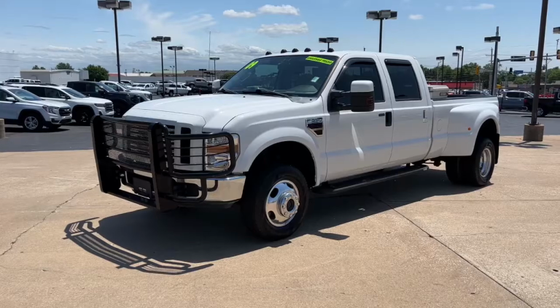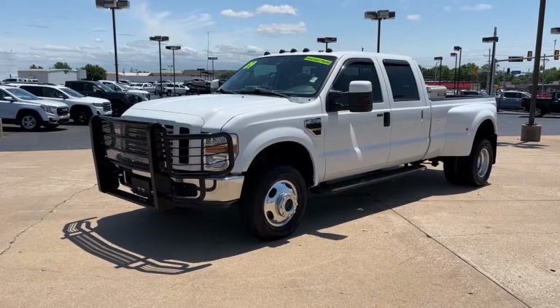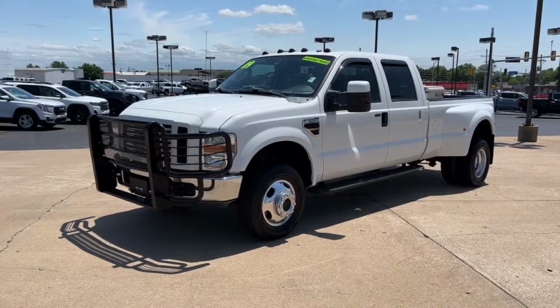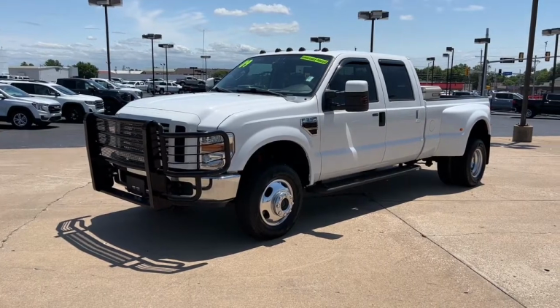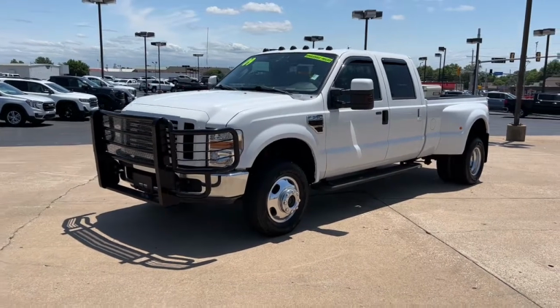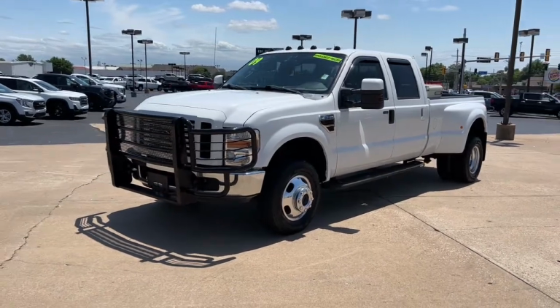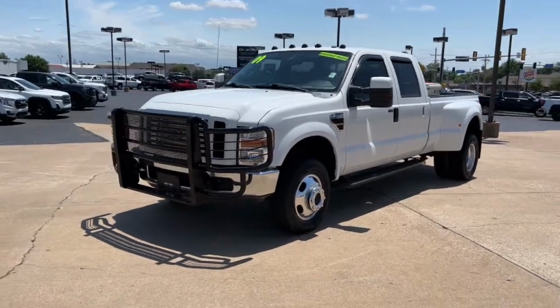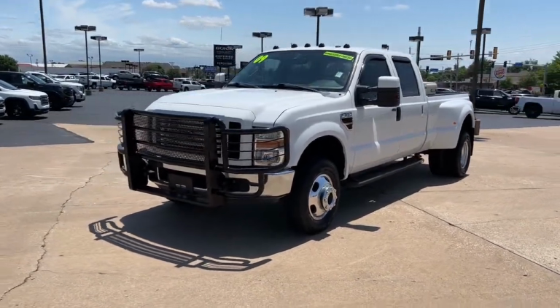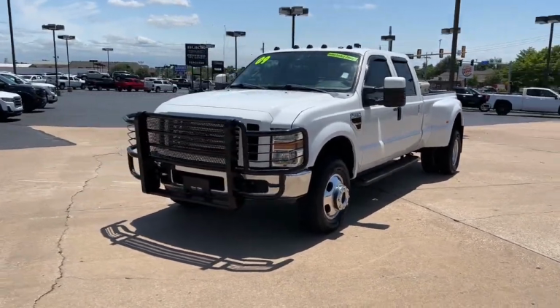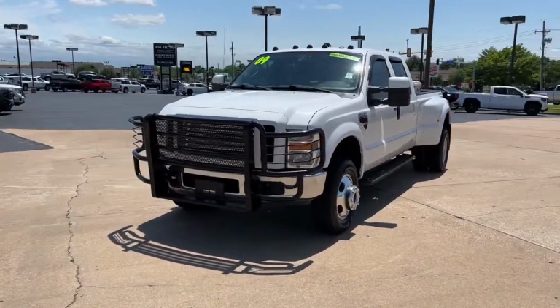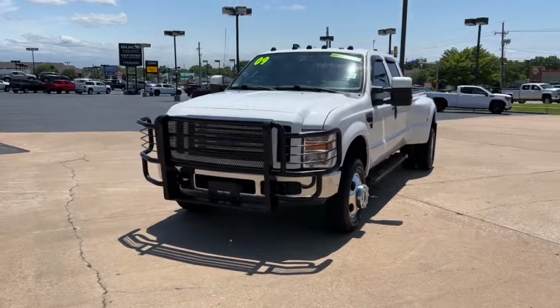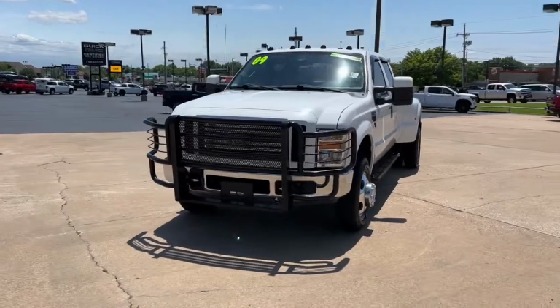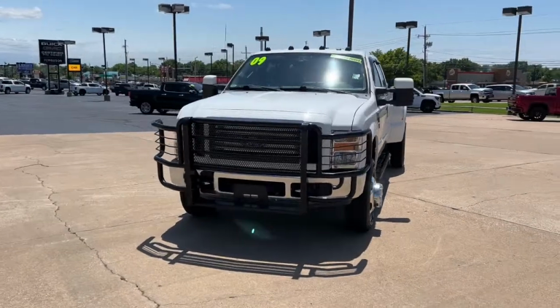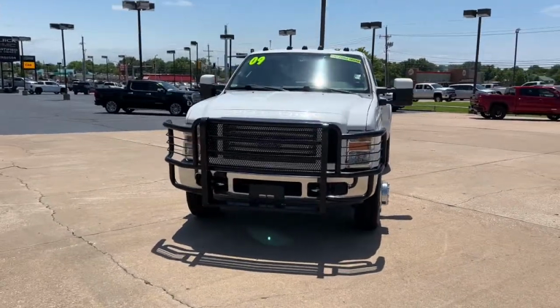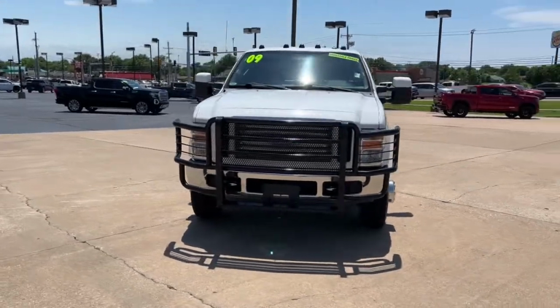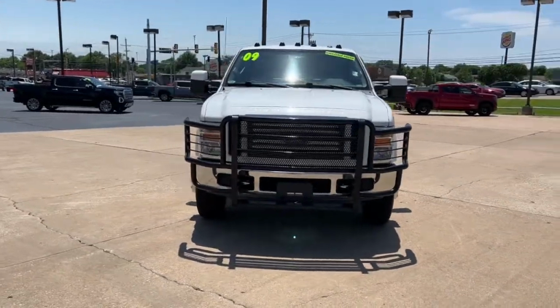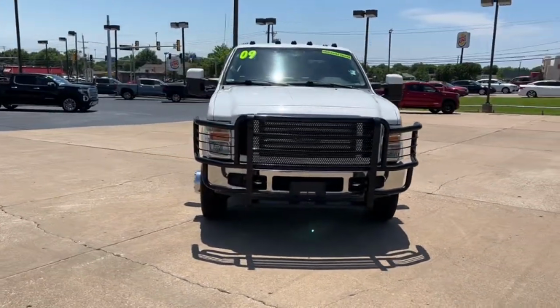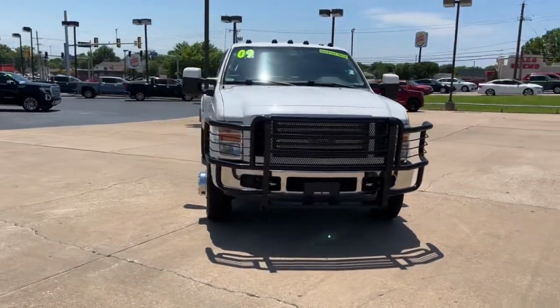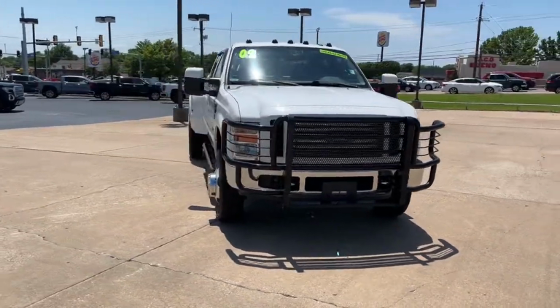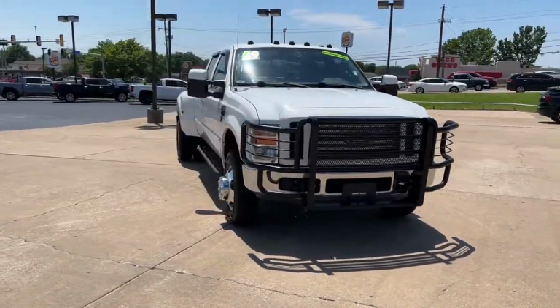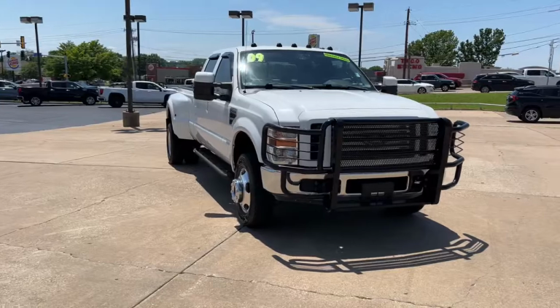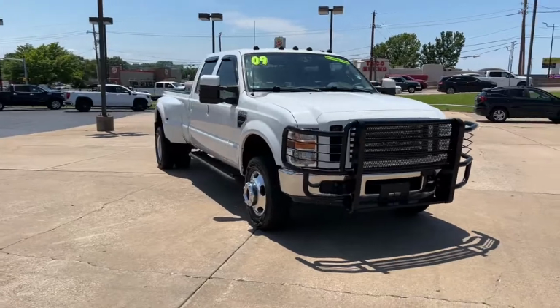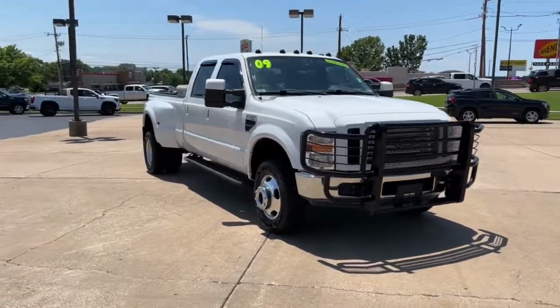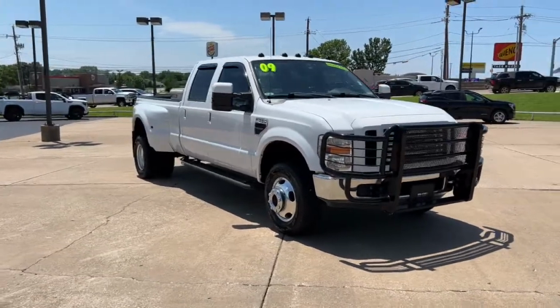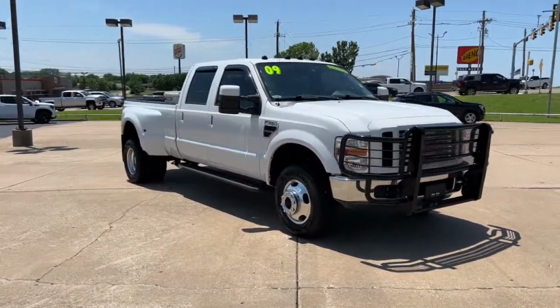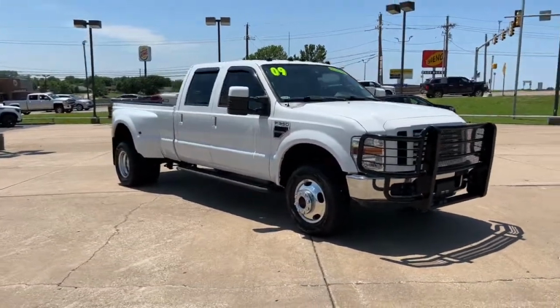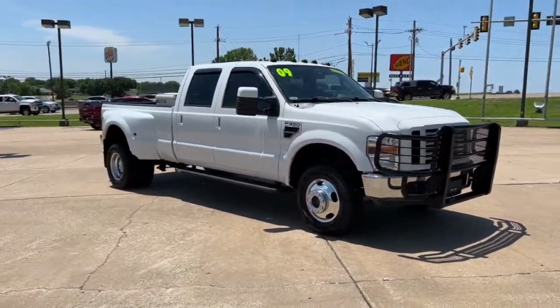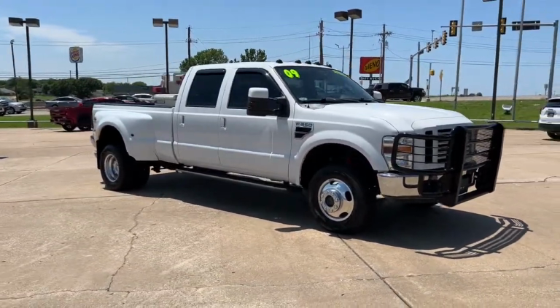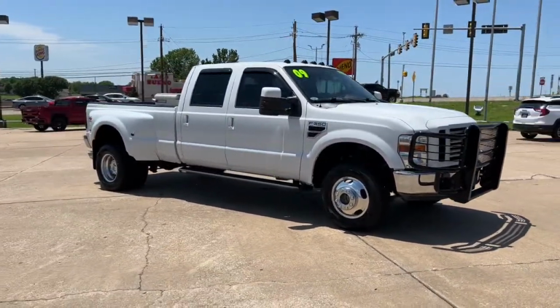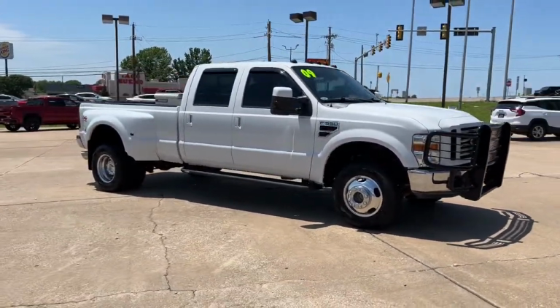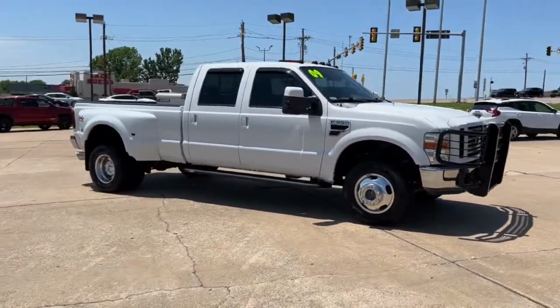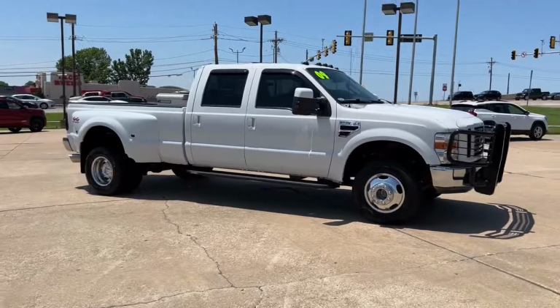You'll have love at first sight with the 2009 Ford F-350. This vehicle is an outstanding buy with fewer than 150,000 miles on the odometer. Here's a handsome F-350 that's designed and built to exceed your expectations.